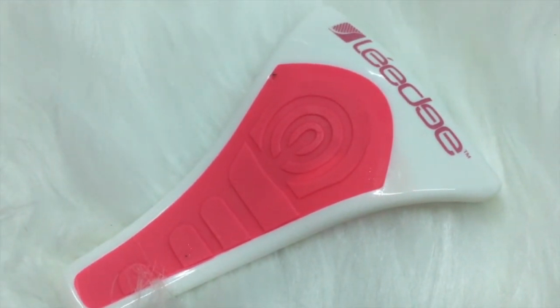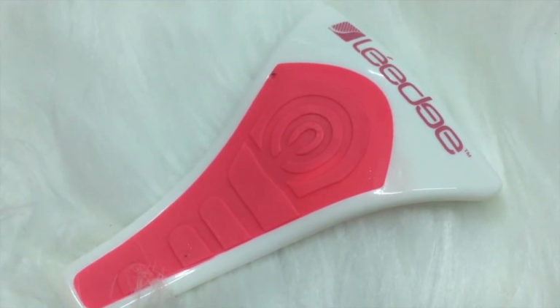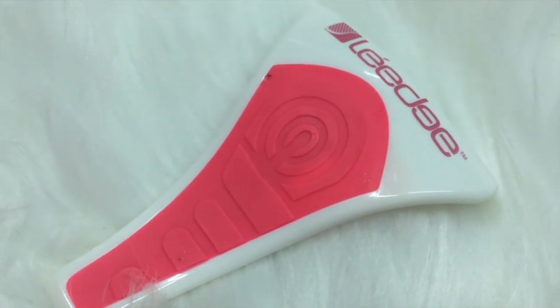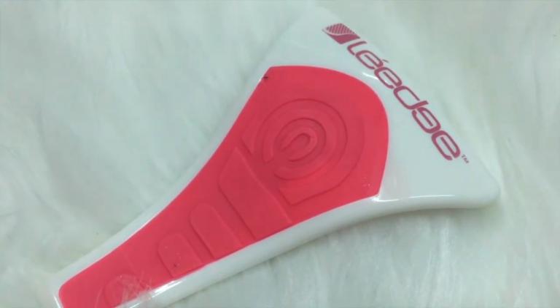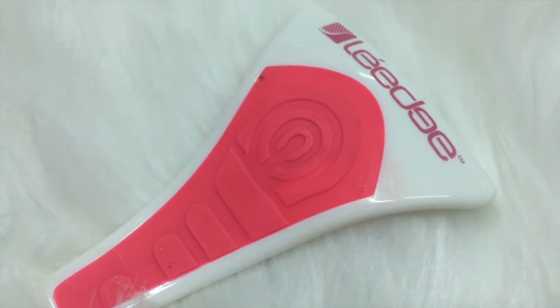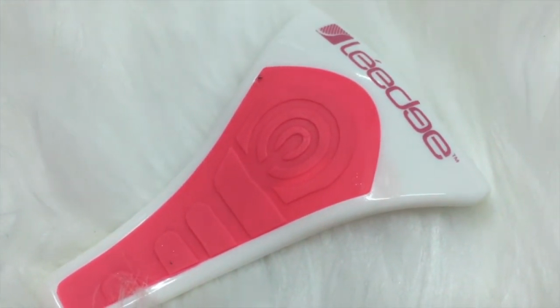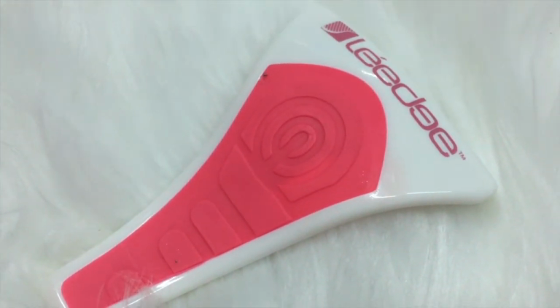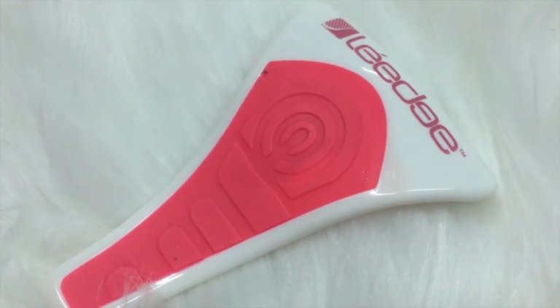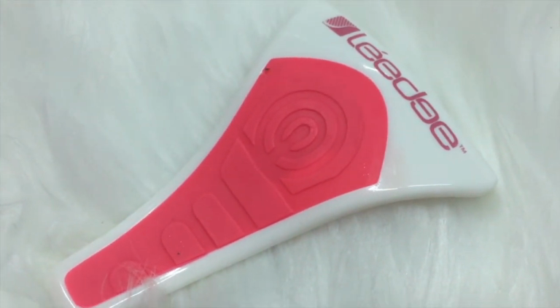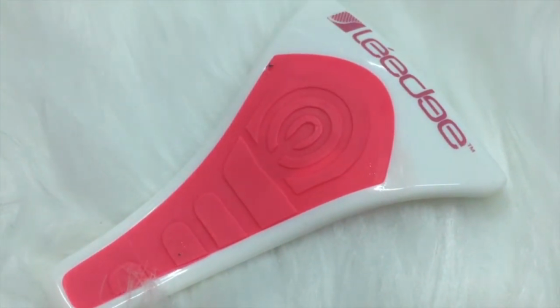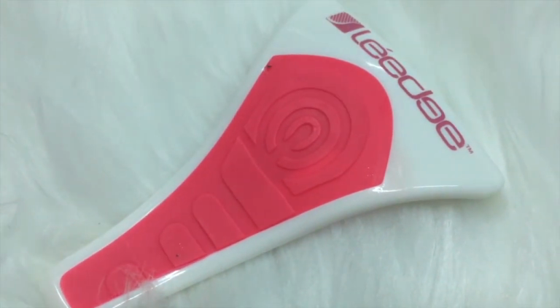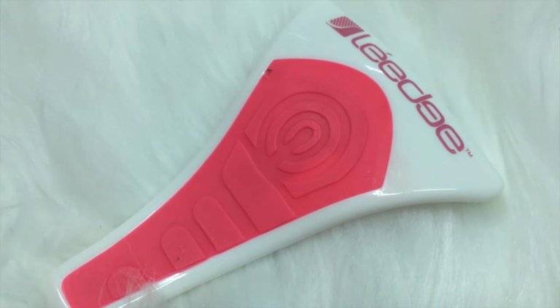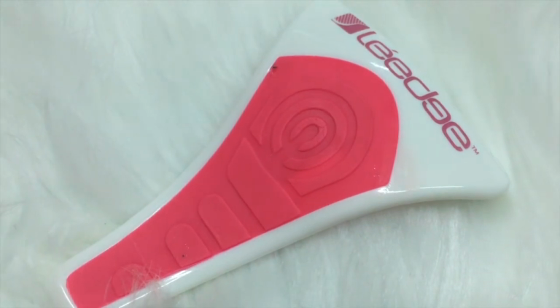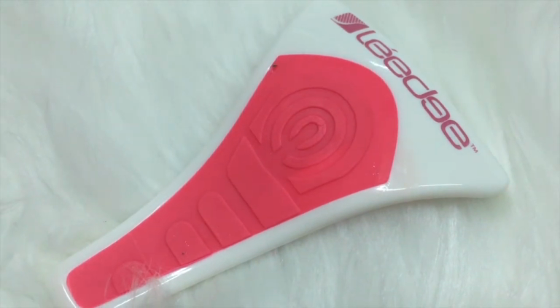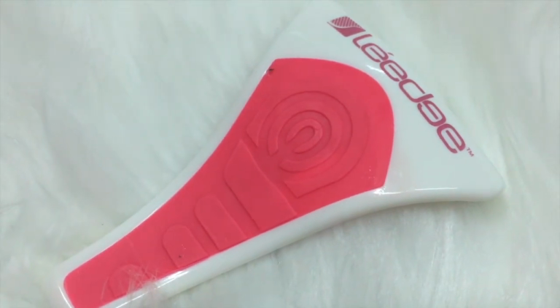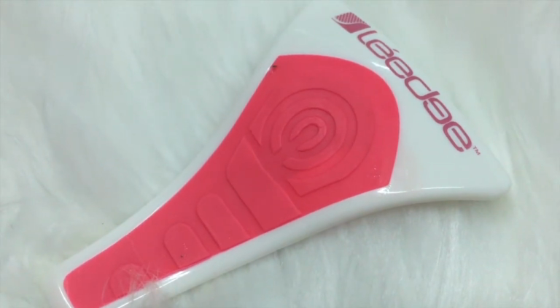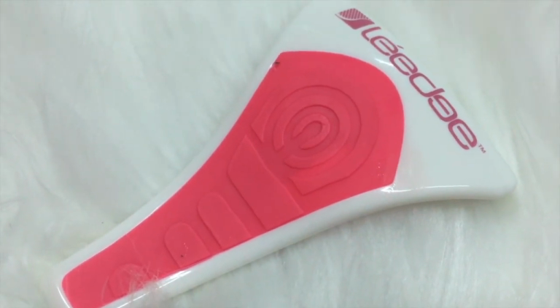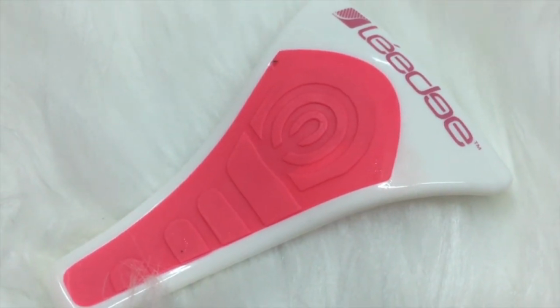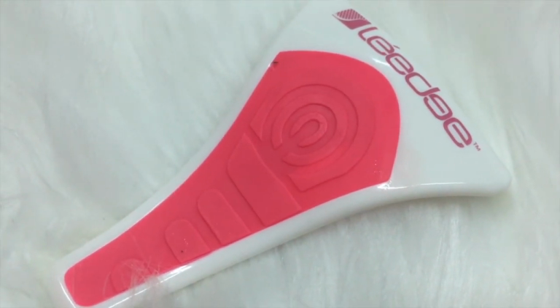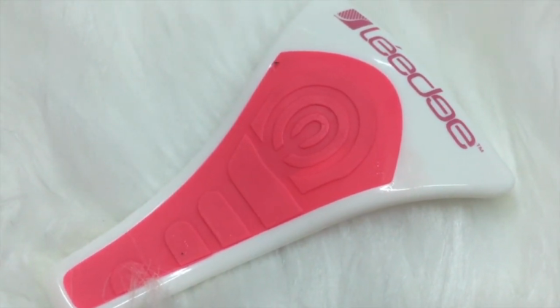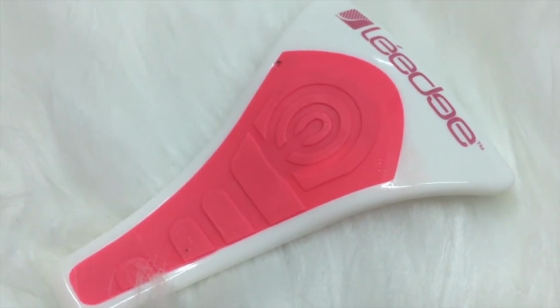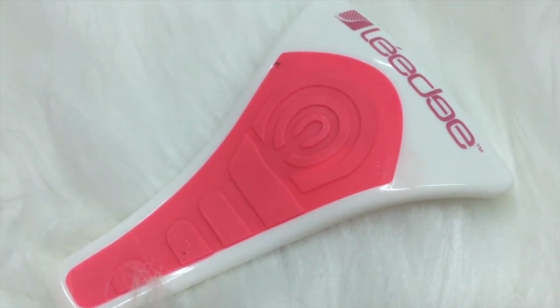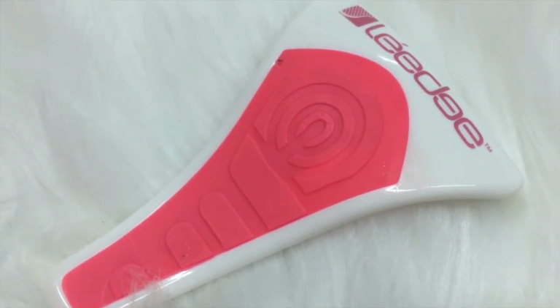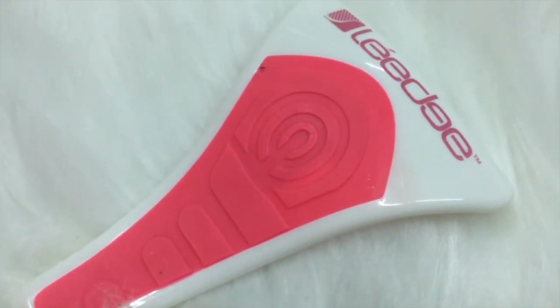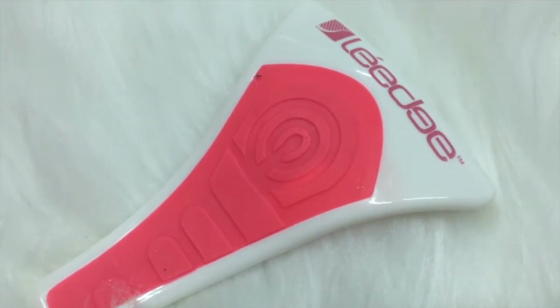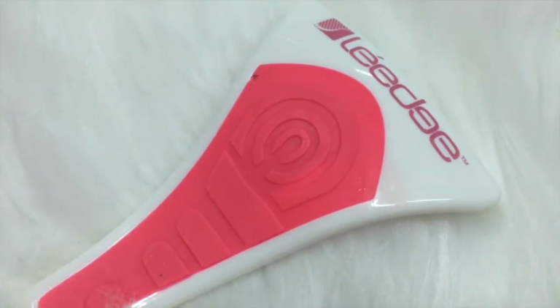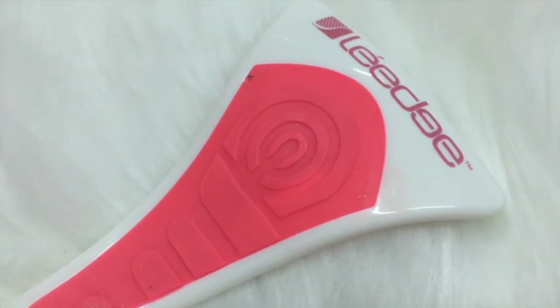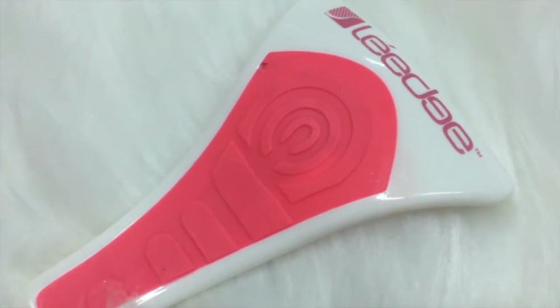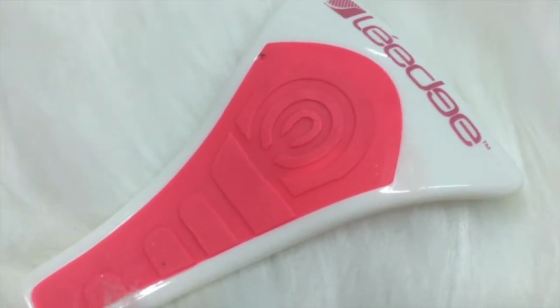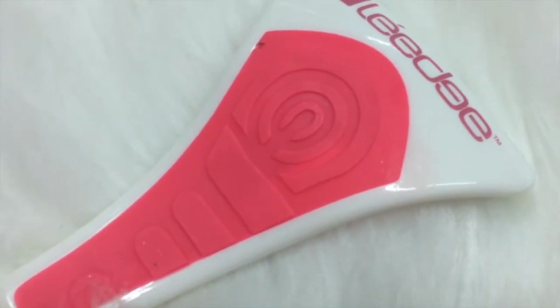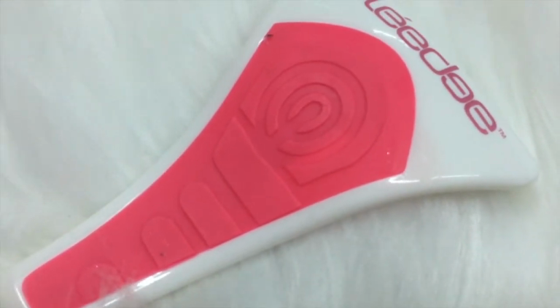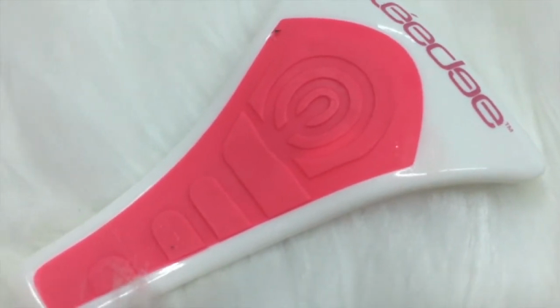It's also great to use before you do an instant tanner to exfoliate your skin and prep it, so you can get an even tan pretty much.